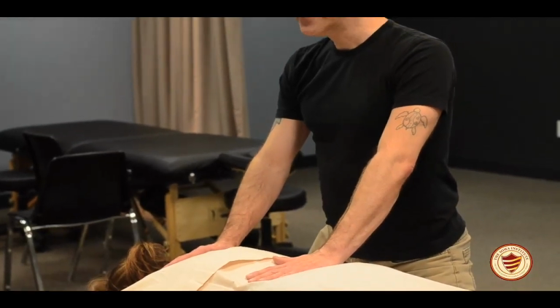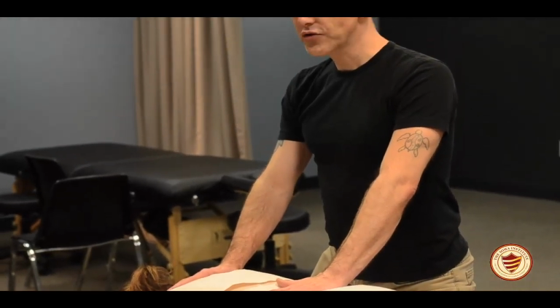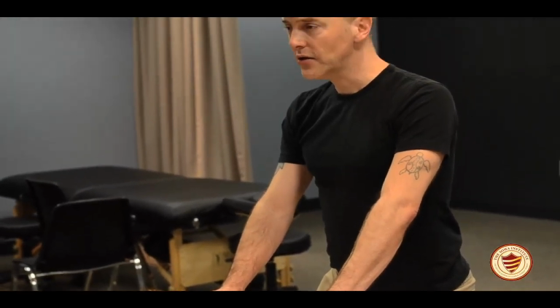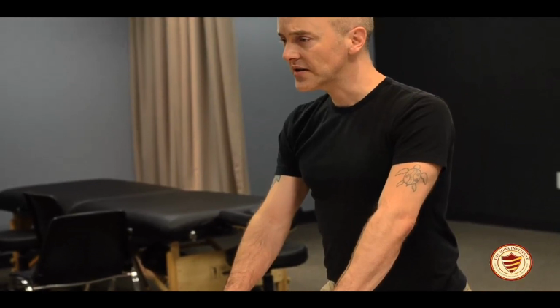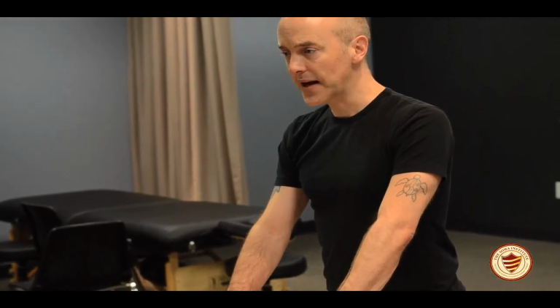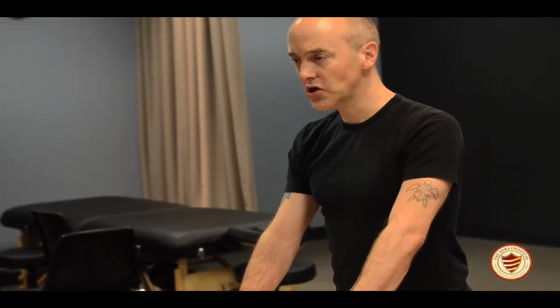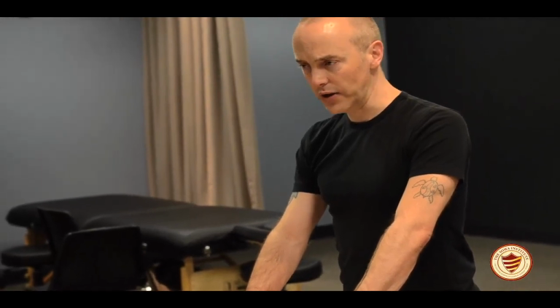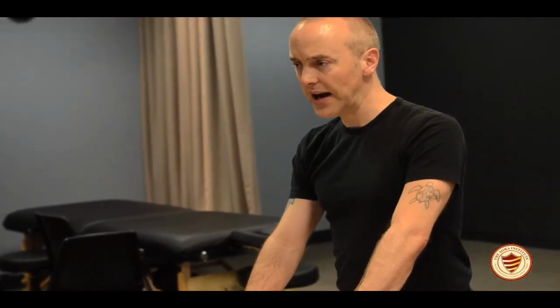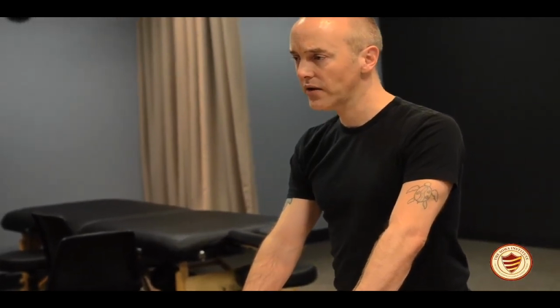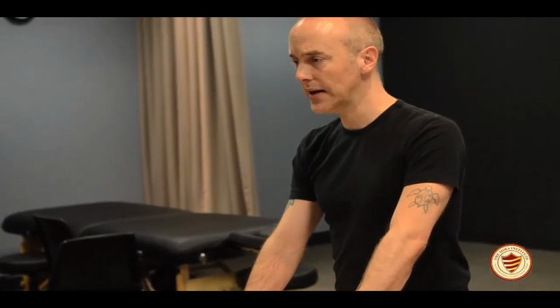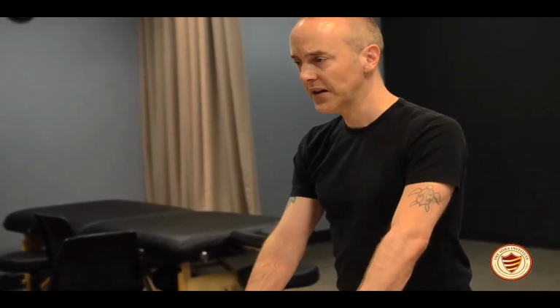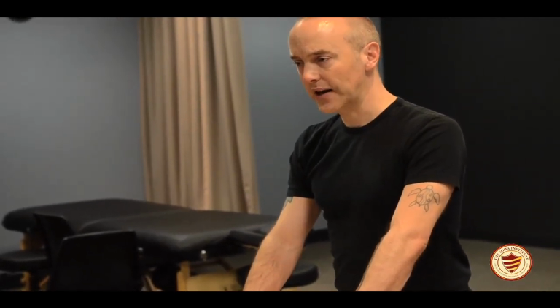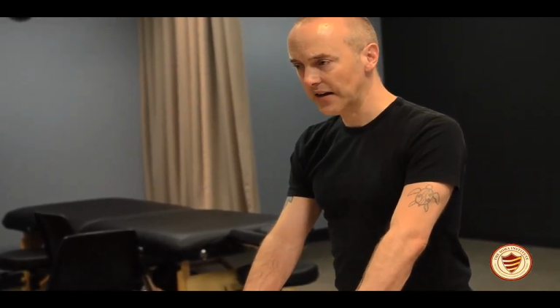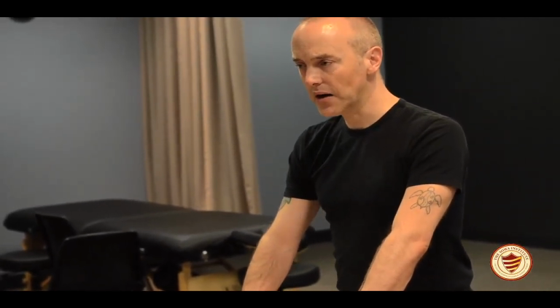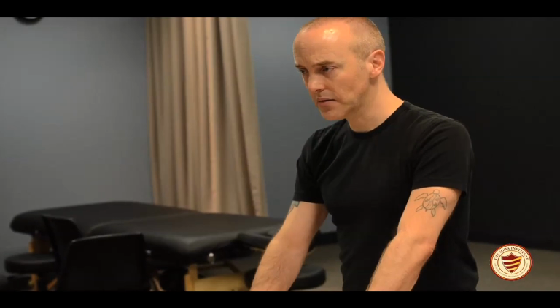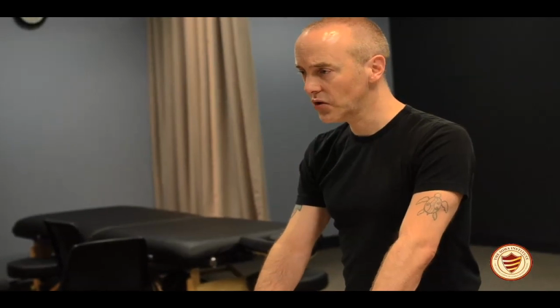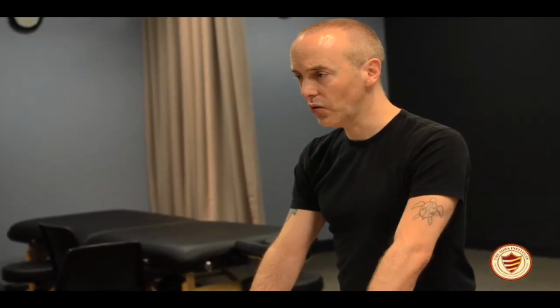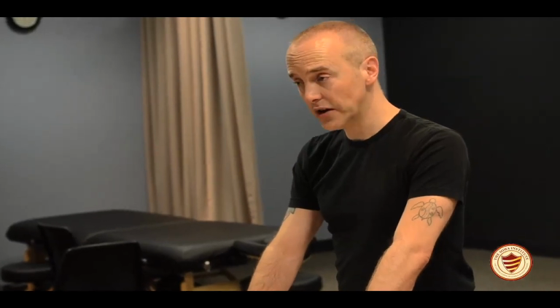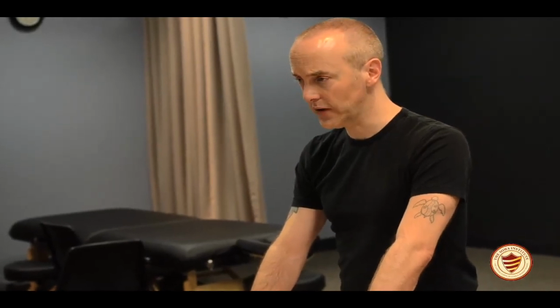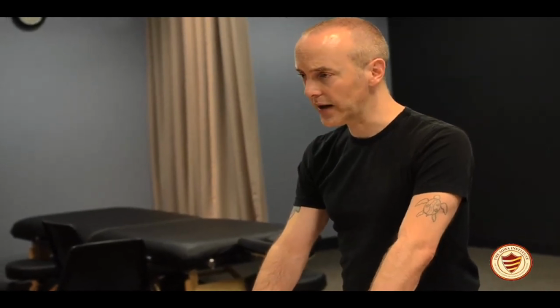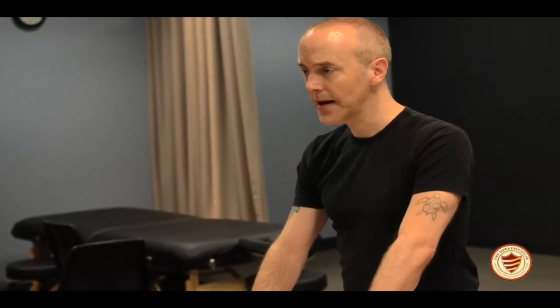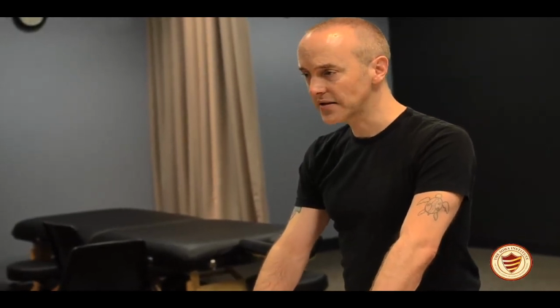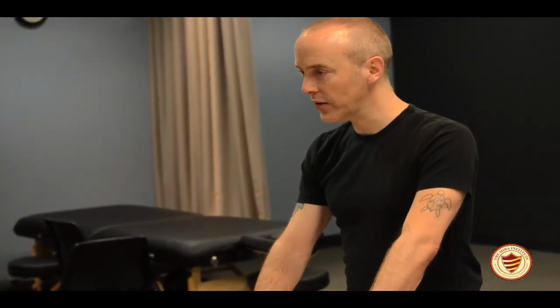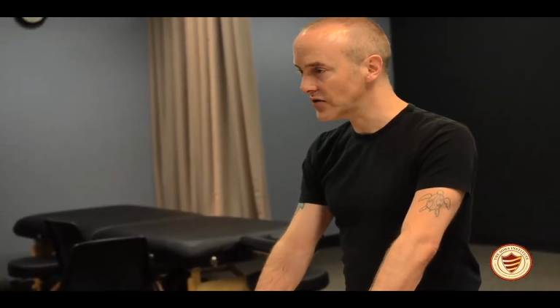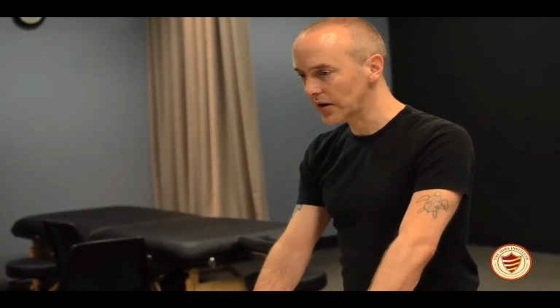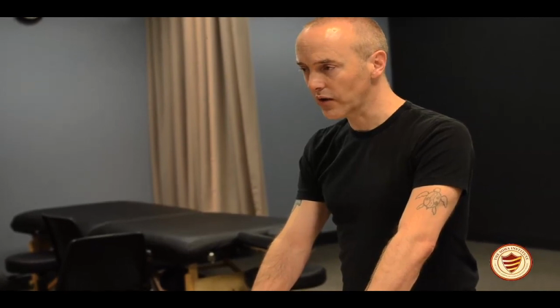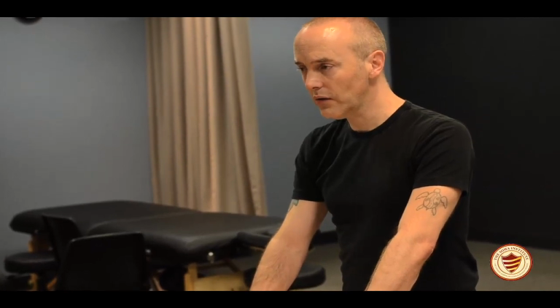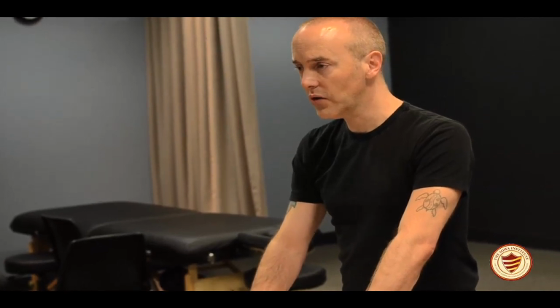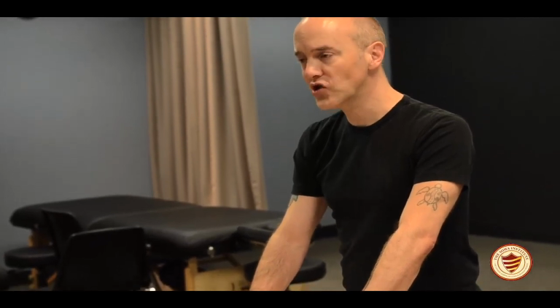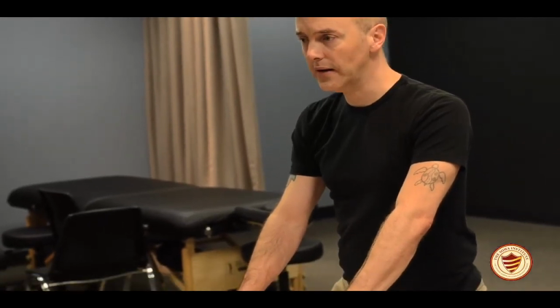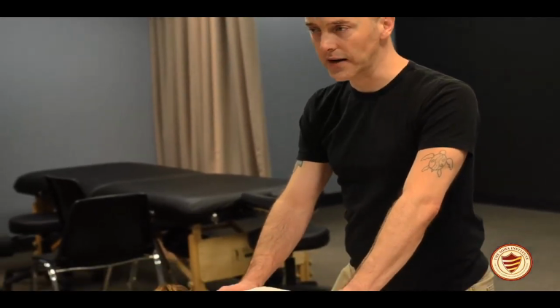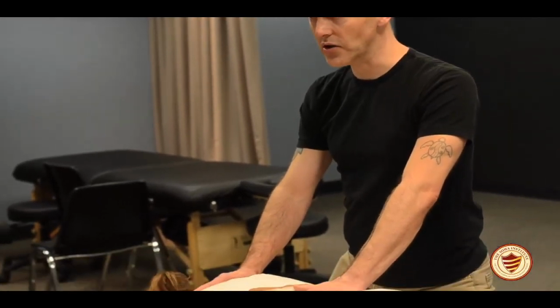What you're trying to do is establish a breathing pattern with your client. You're getting them accustomed to what your touch feels like, and it's non-threatening — it's just a way for the two of you to initially connect with each other.